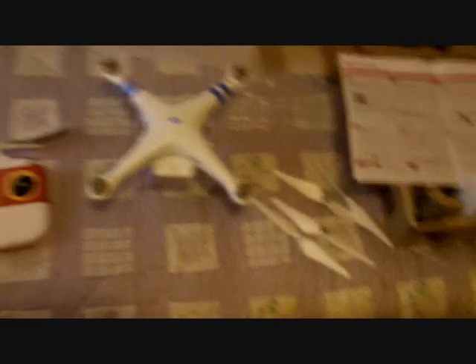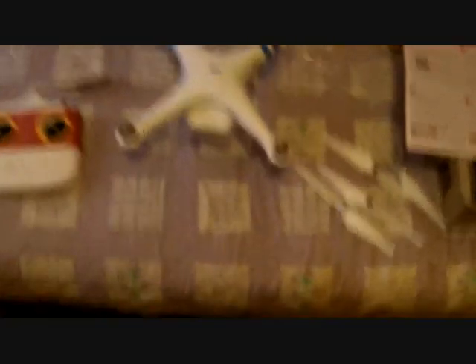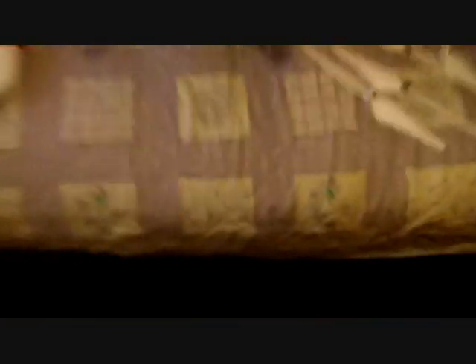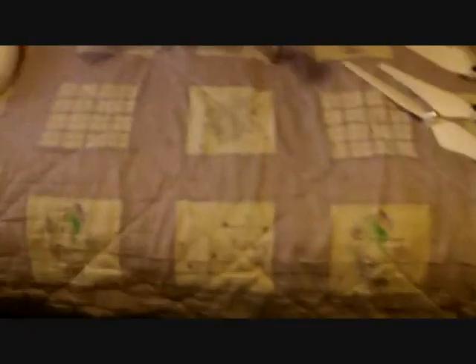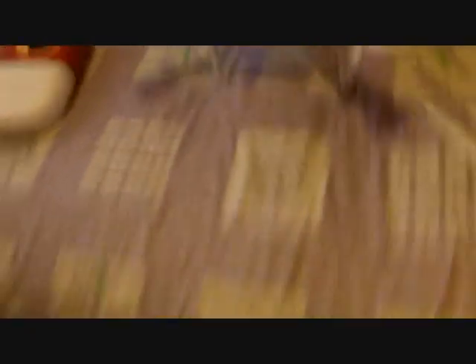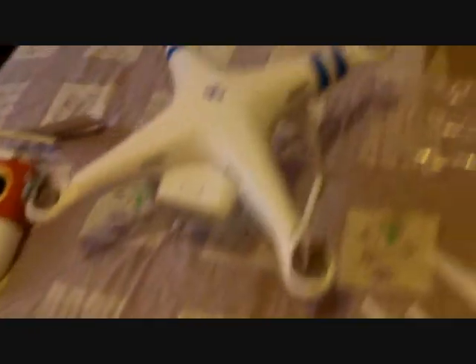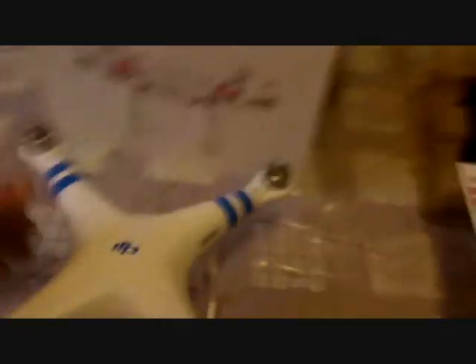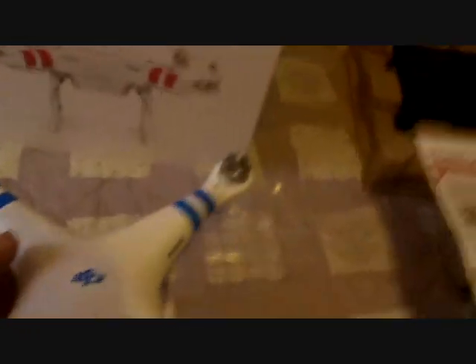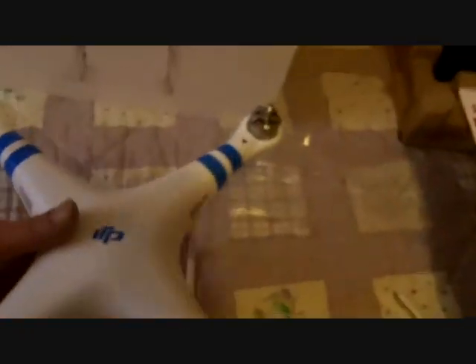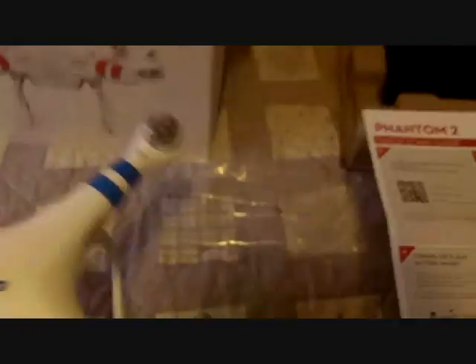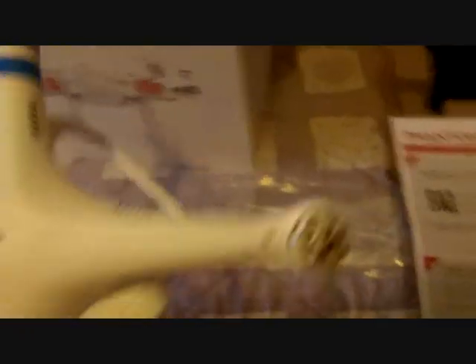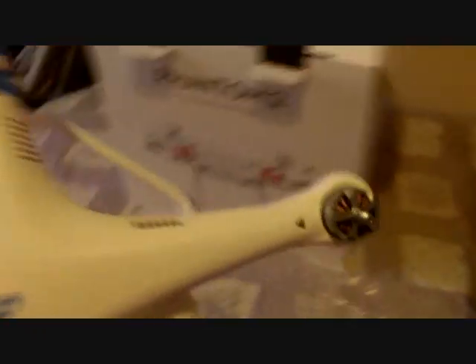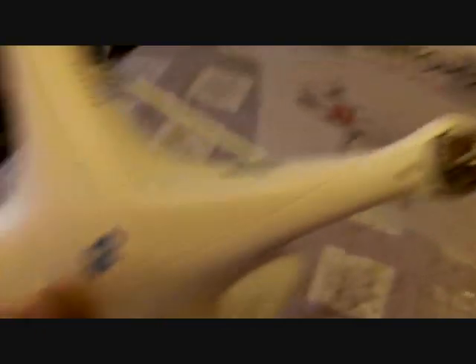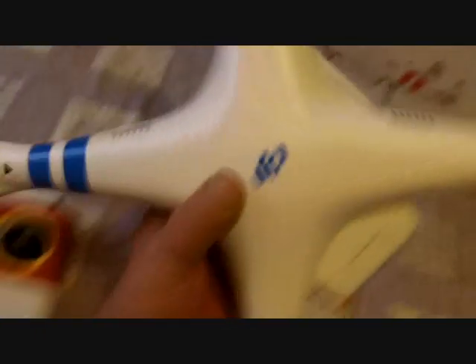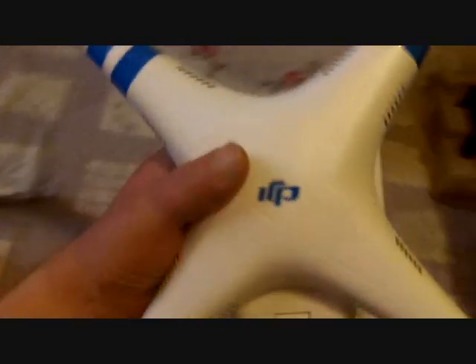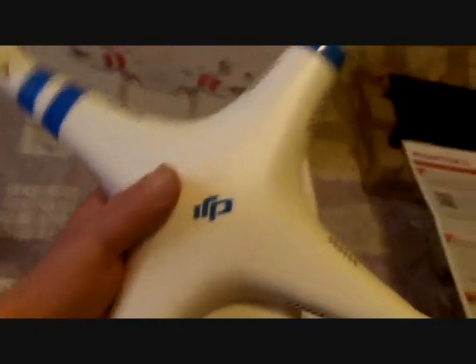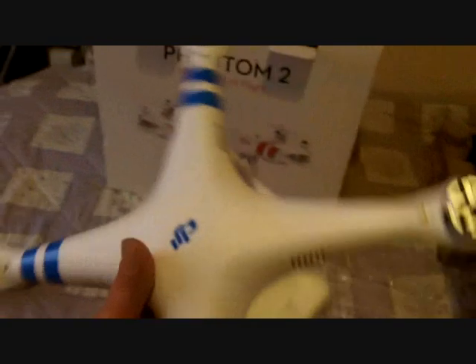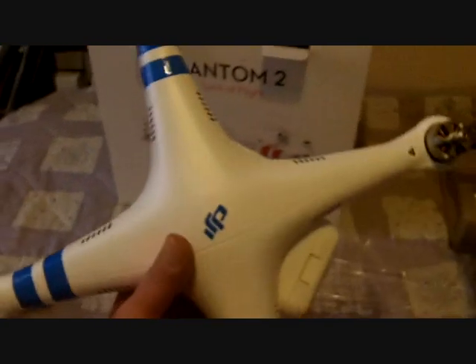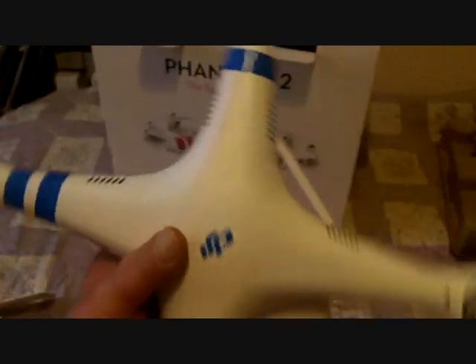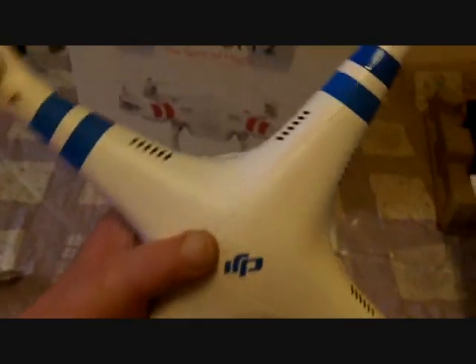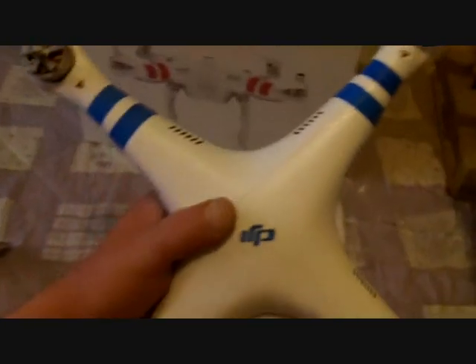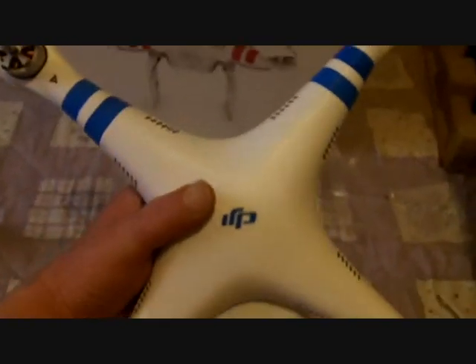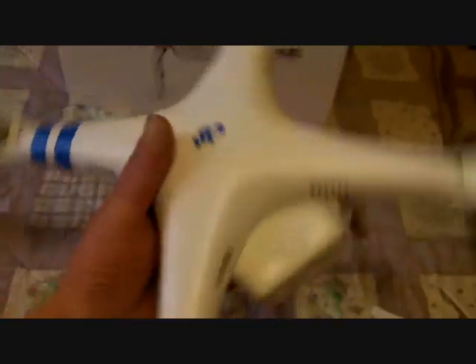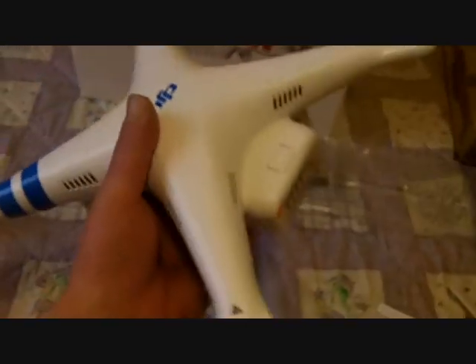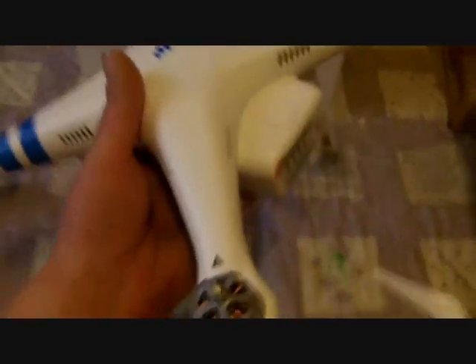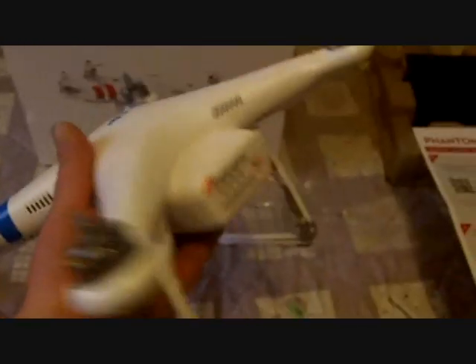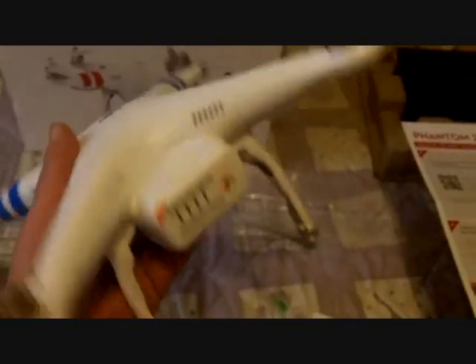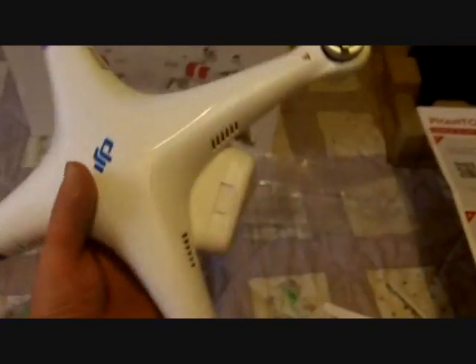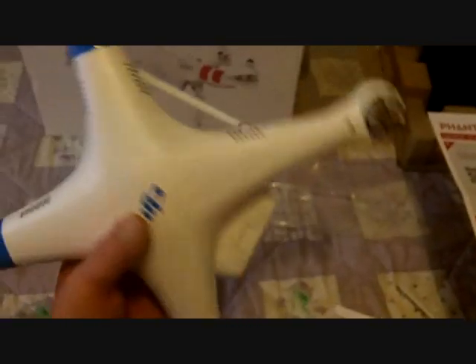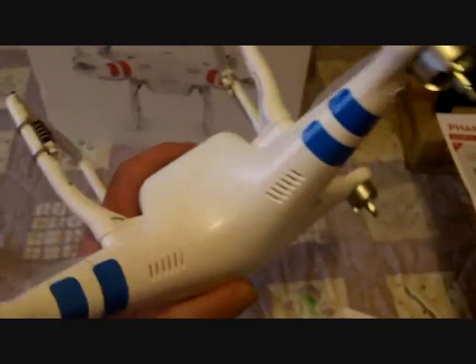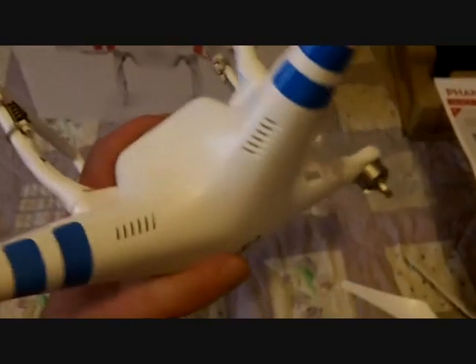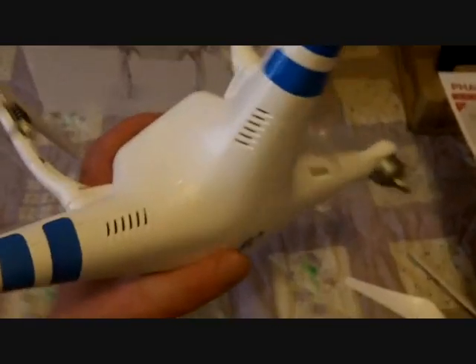Hello fellow diggers, right this is my new toy — 500 pounds away by the way — it's one of these quadcopter drone thingies.